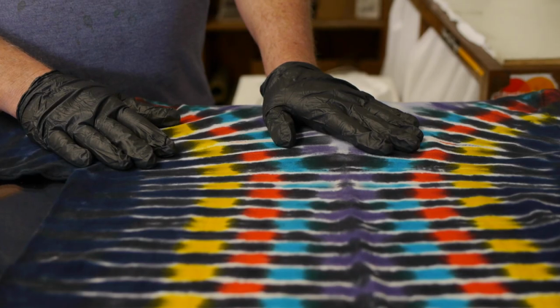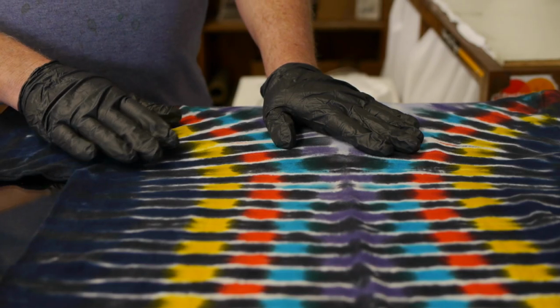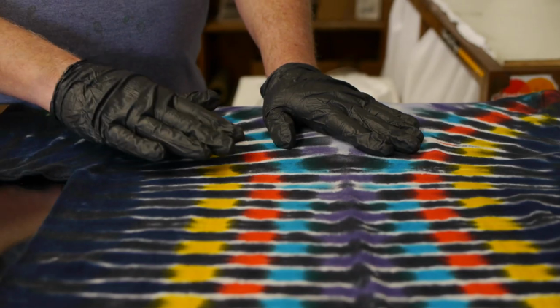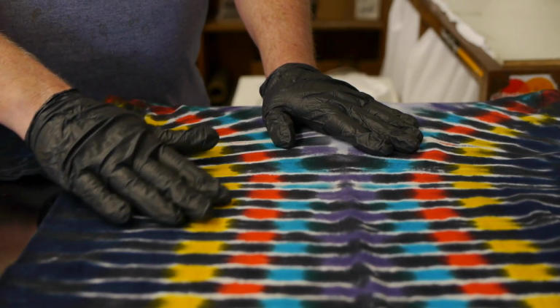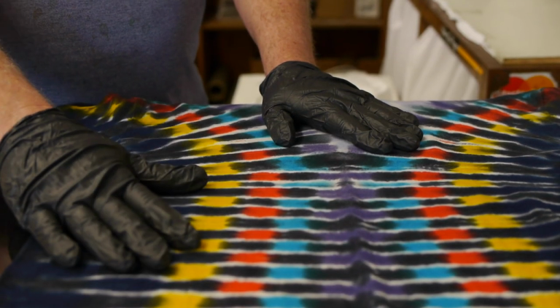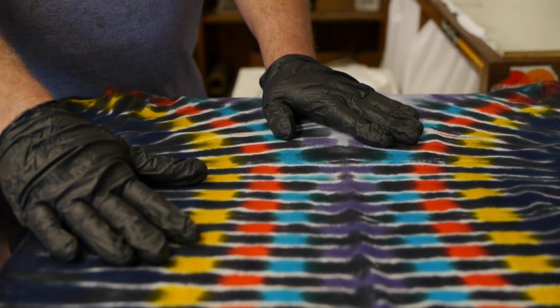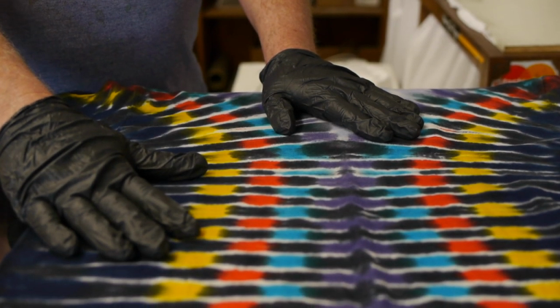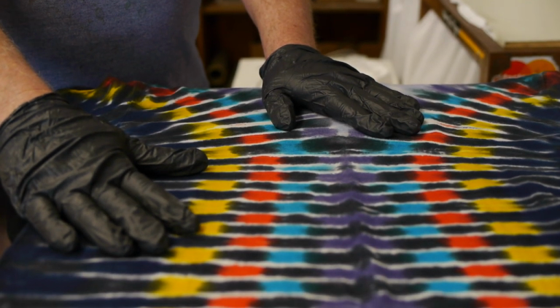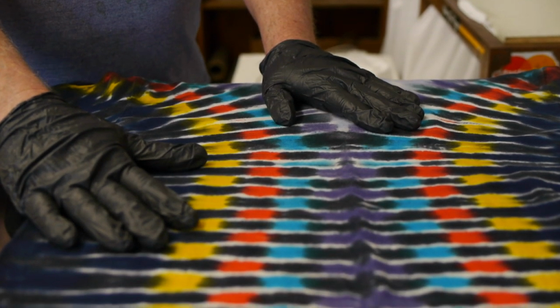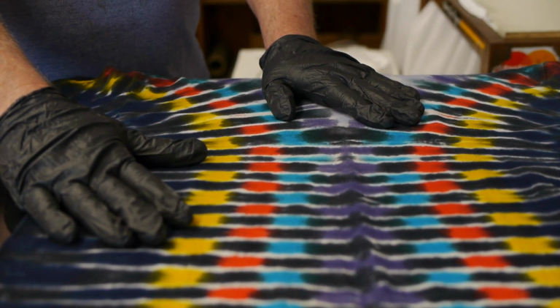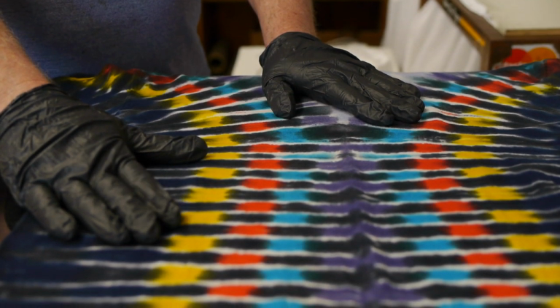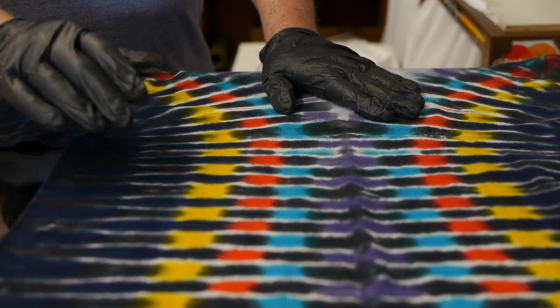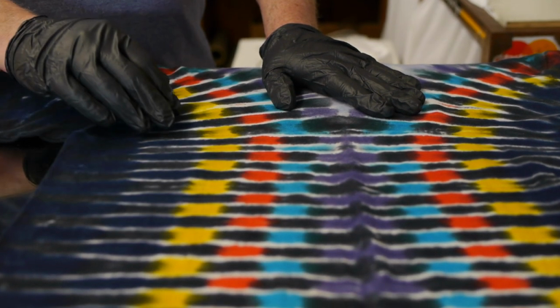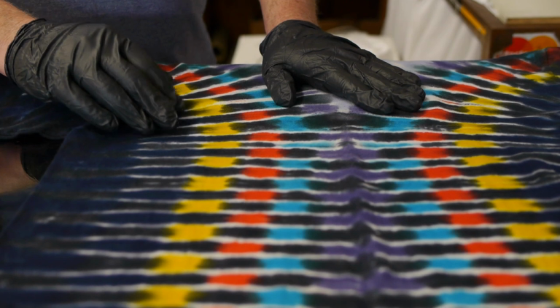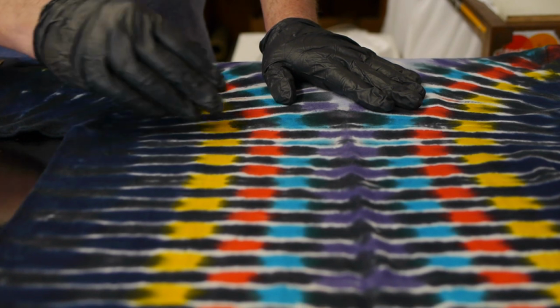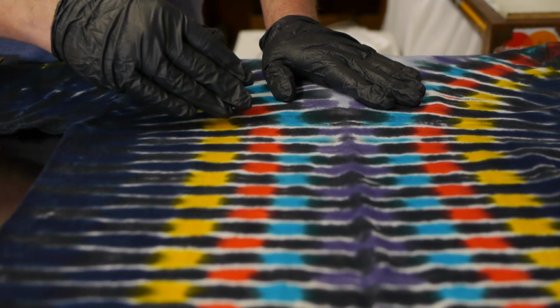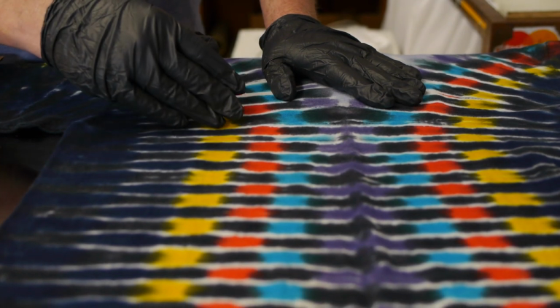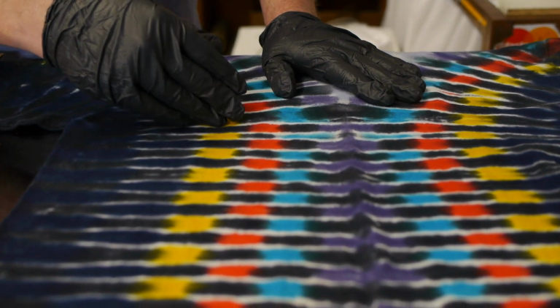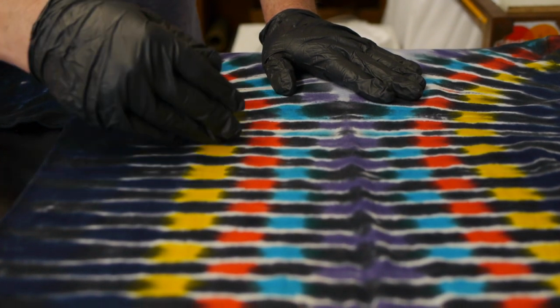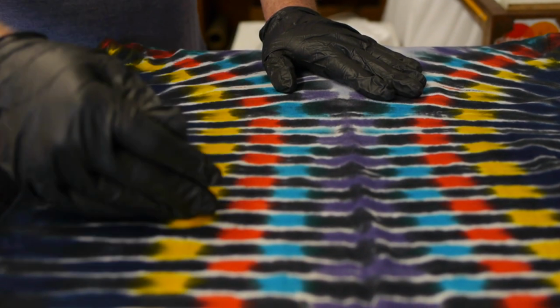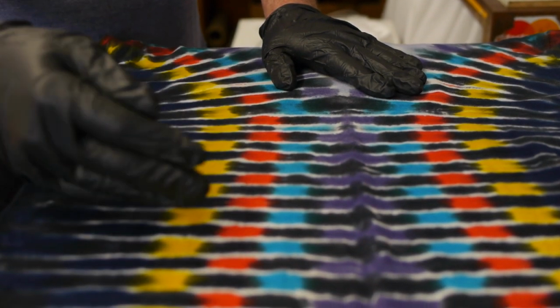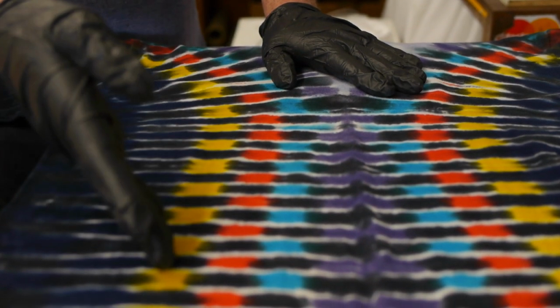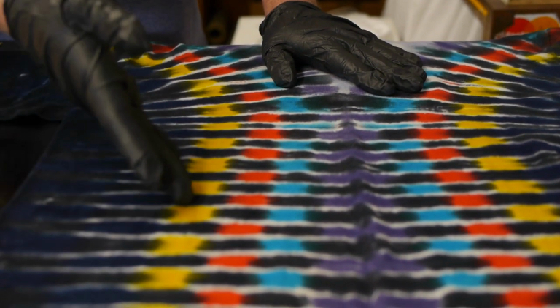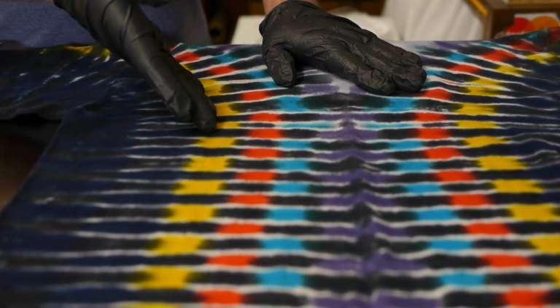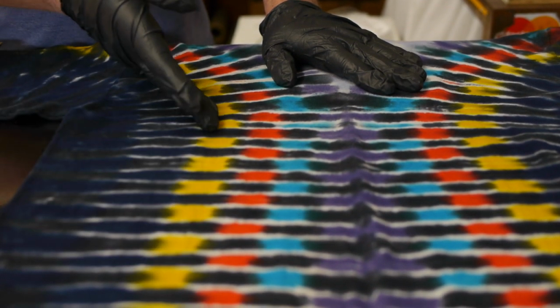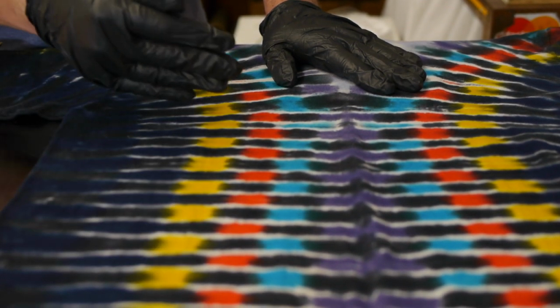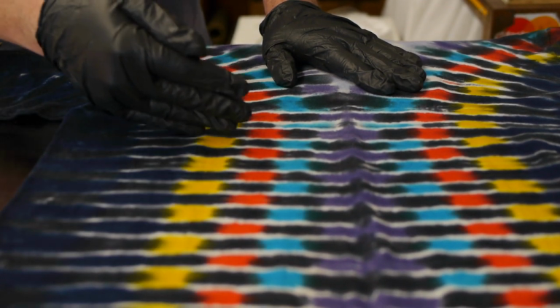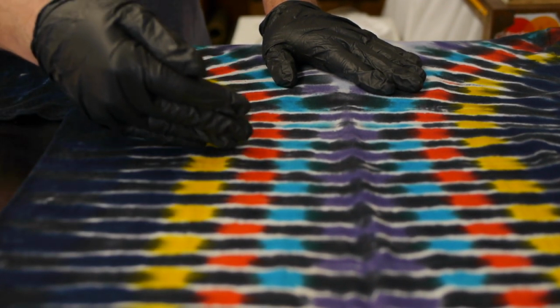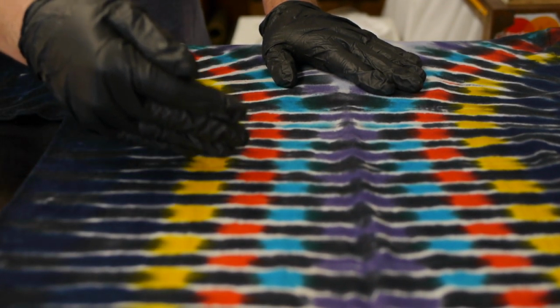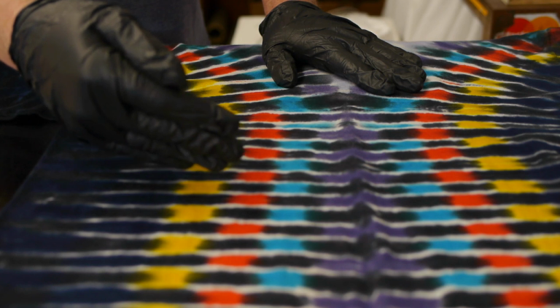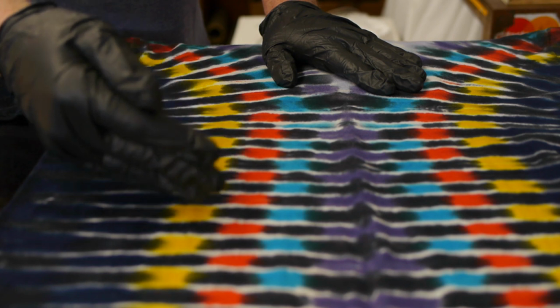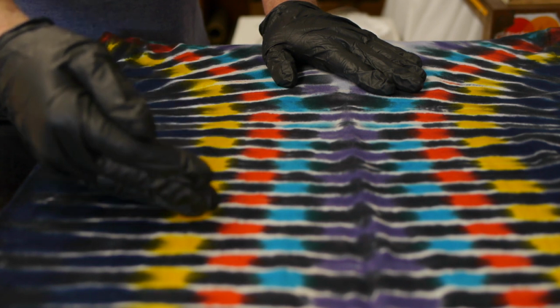This is an example of a stripe pattern using an accordion fold that I just showed you. We squirted yellow on one side and blue on the other side, and that's why the colors alternate on the pattern.